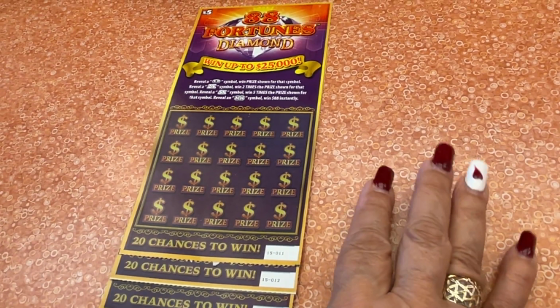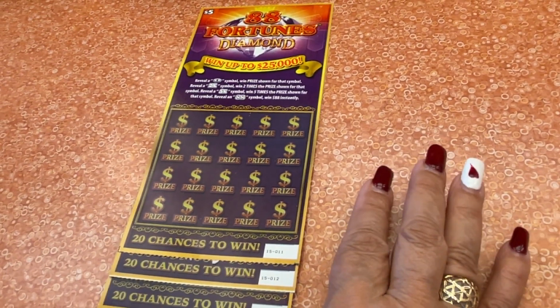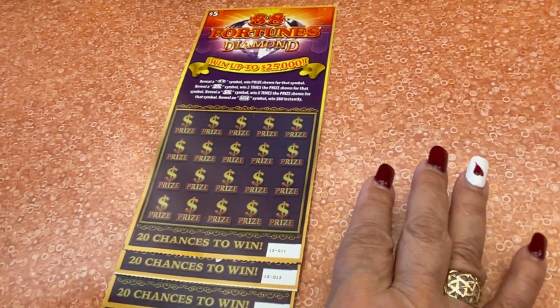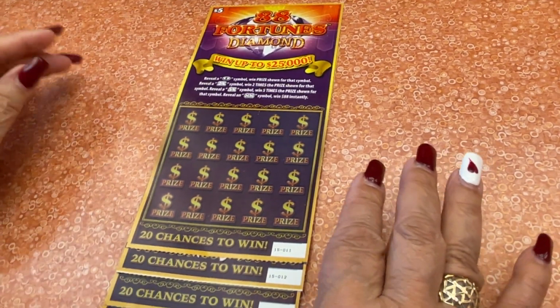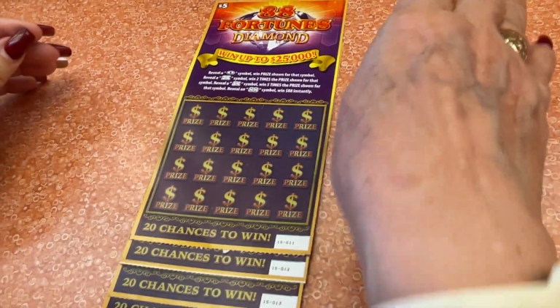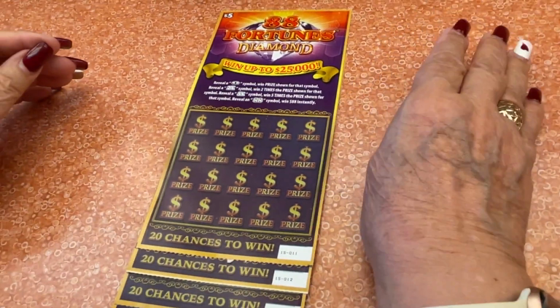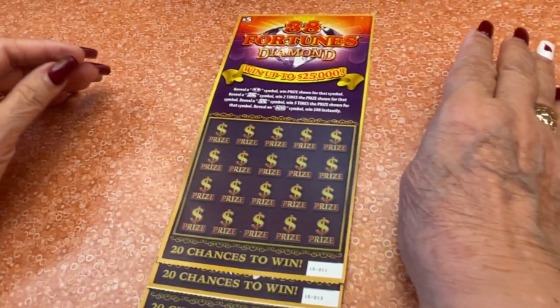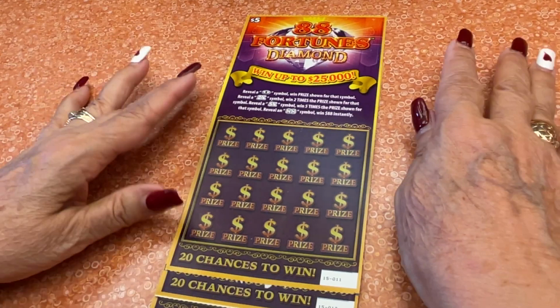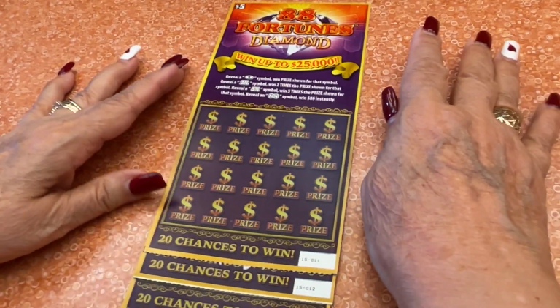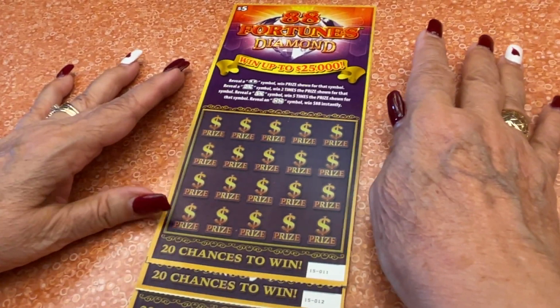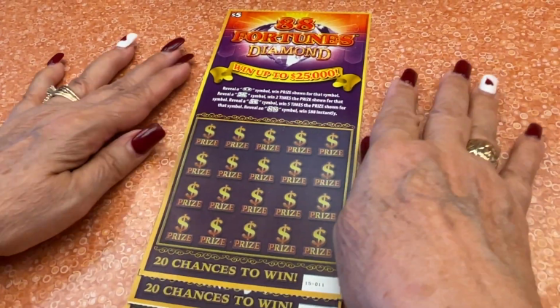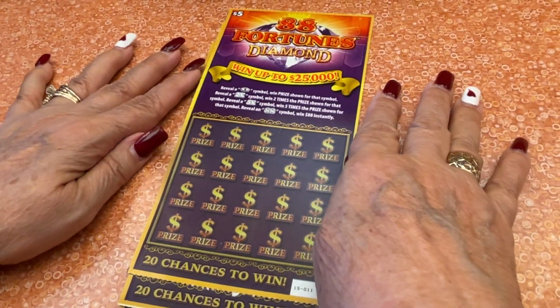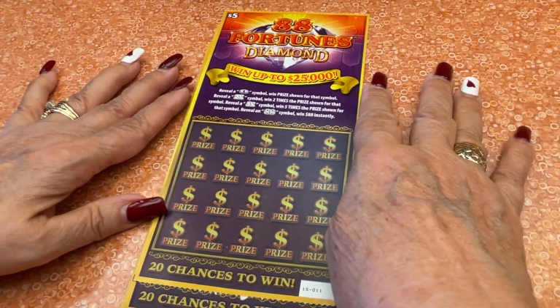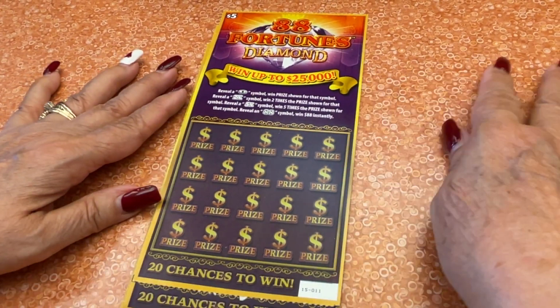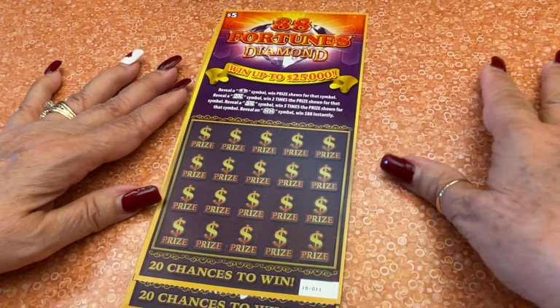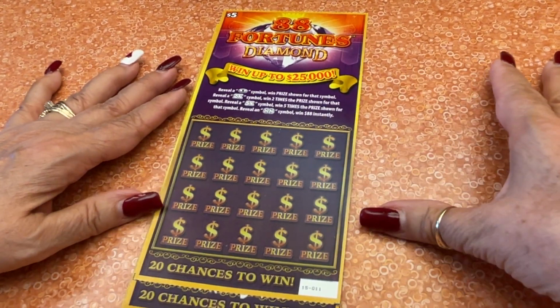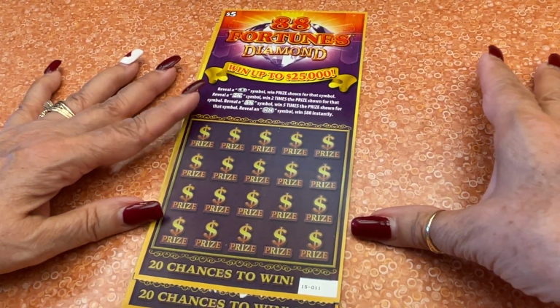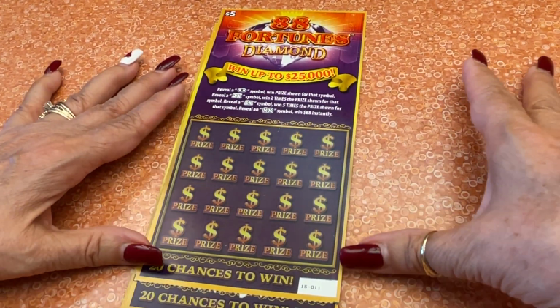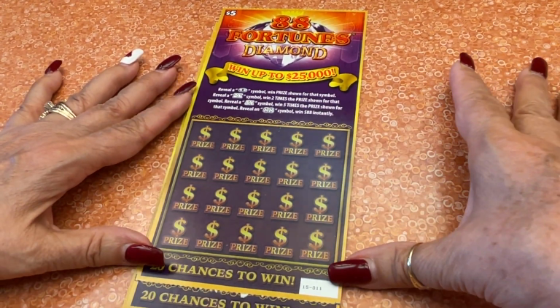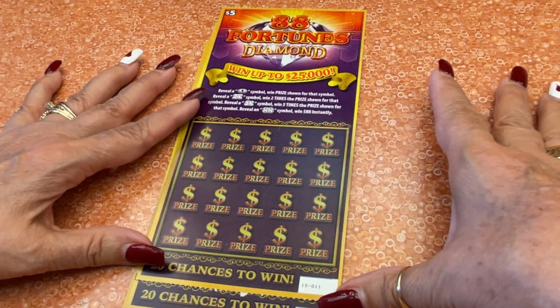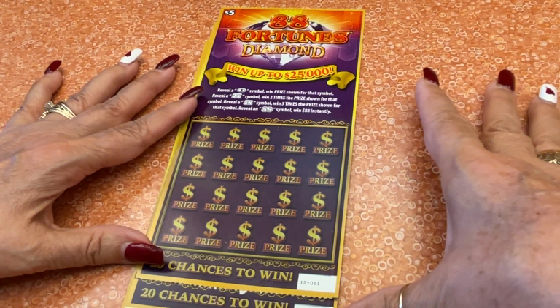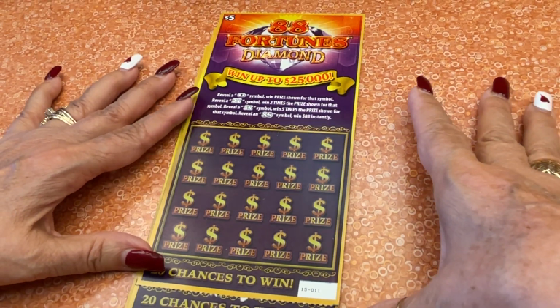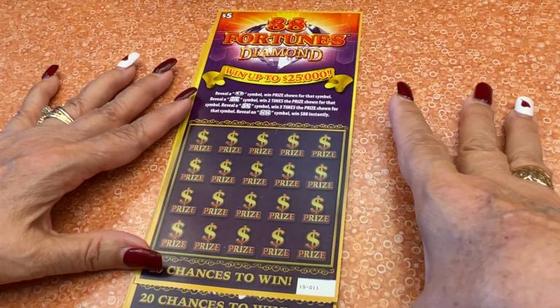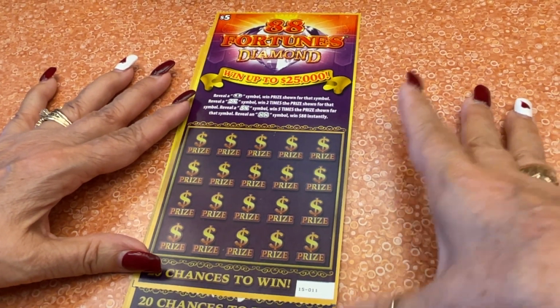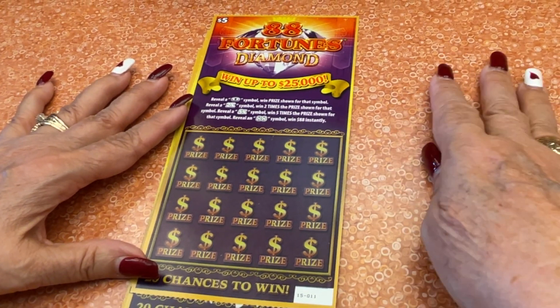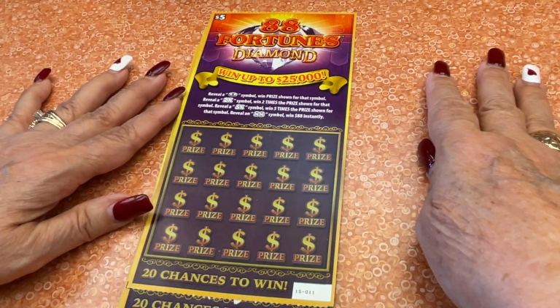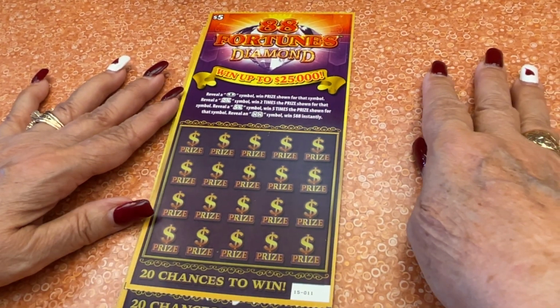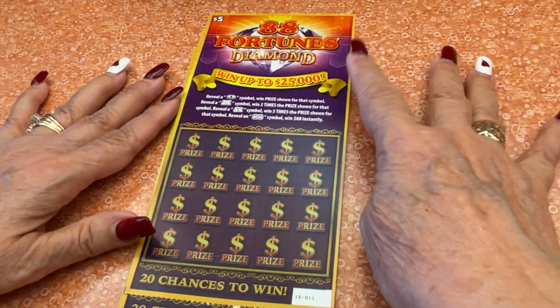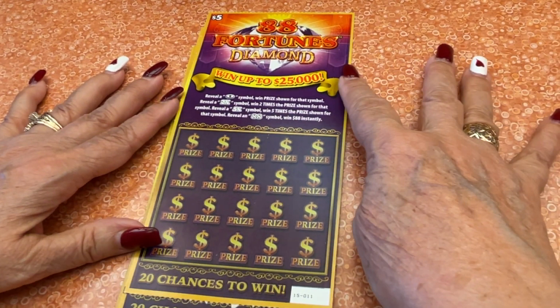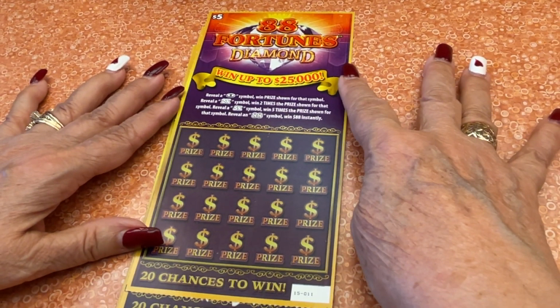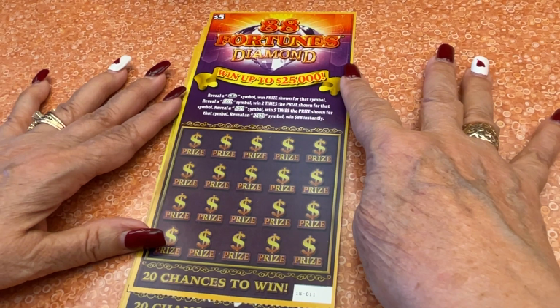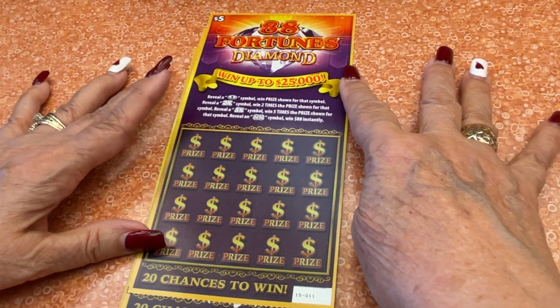We're on a cruise this week, and we got some tickets from the casino — 11, 12, 13, and 14. These are 88 Fortune Diamonds.